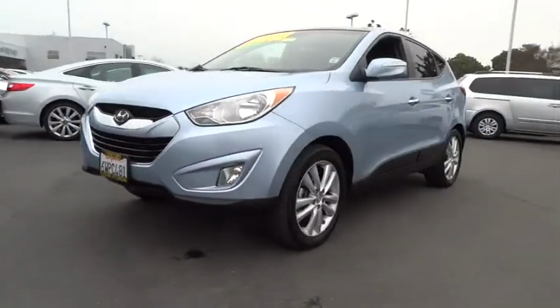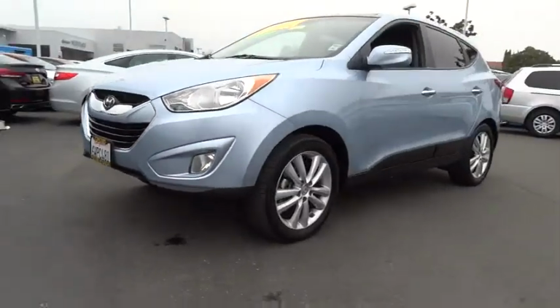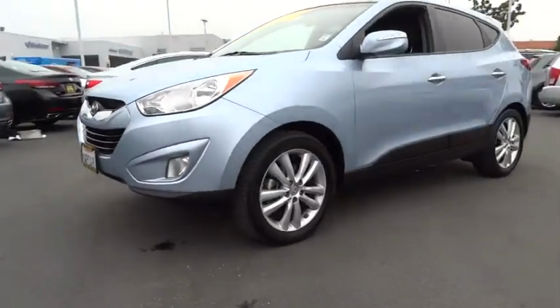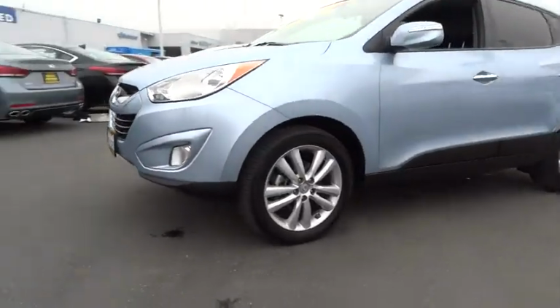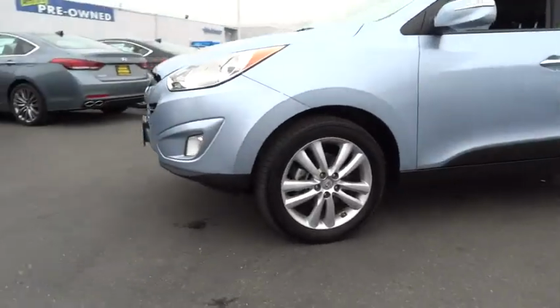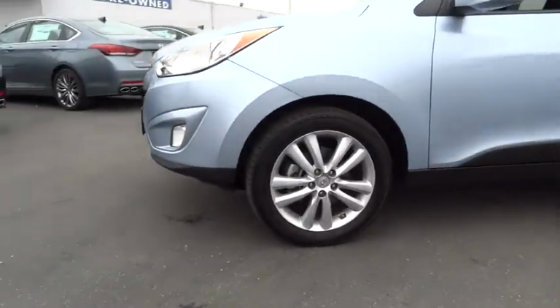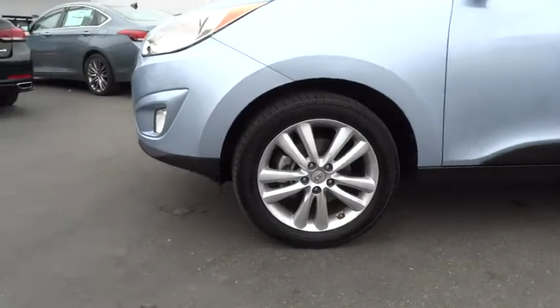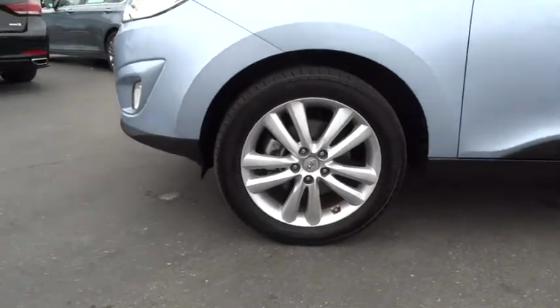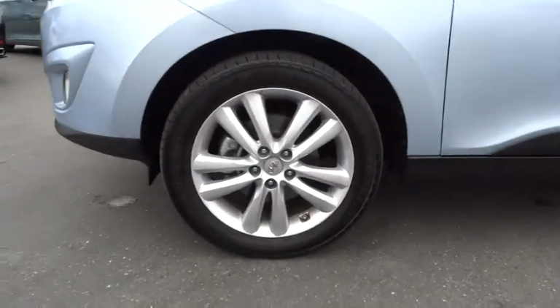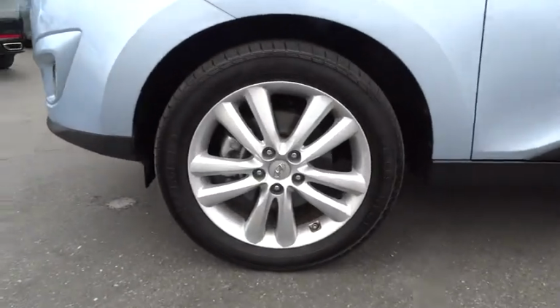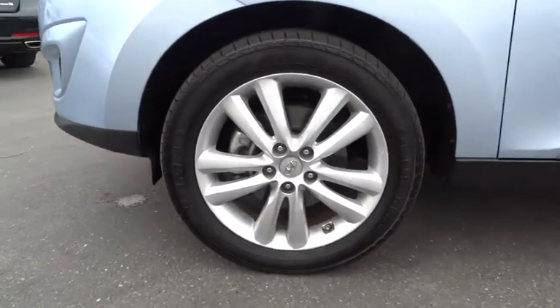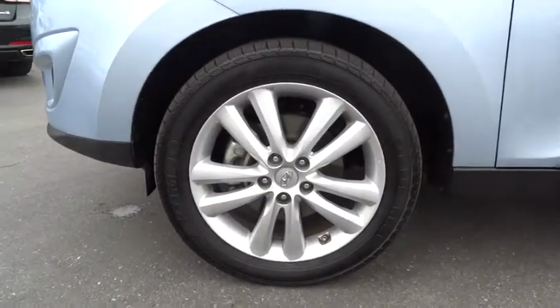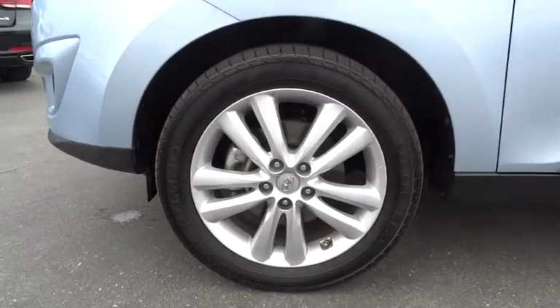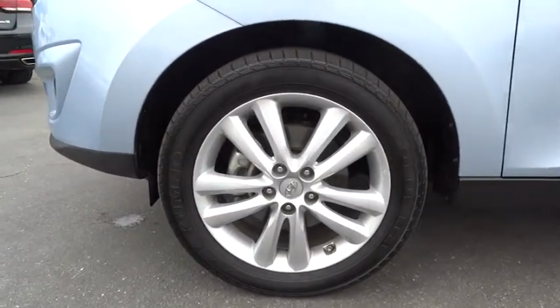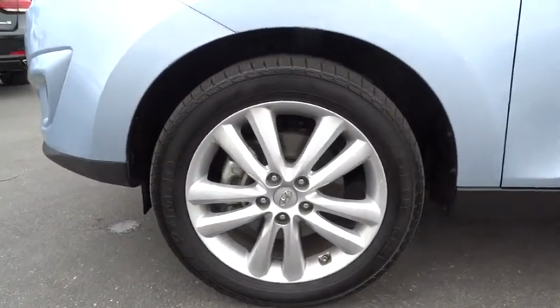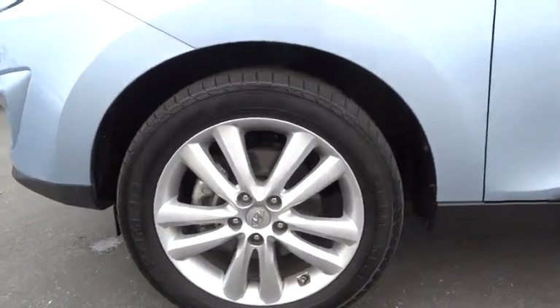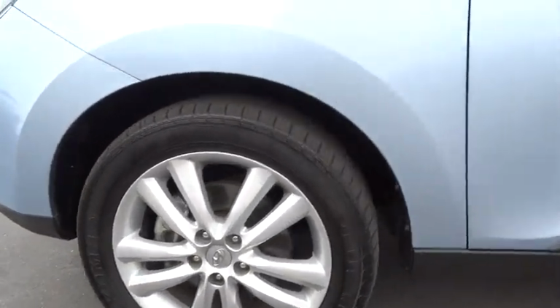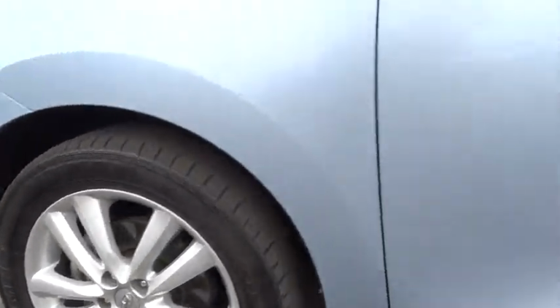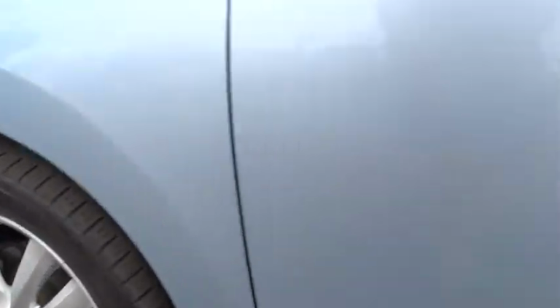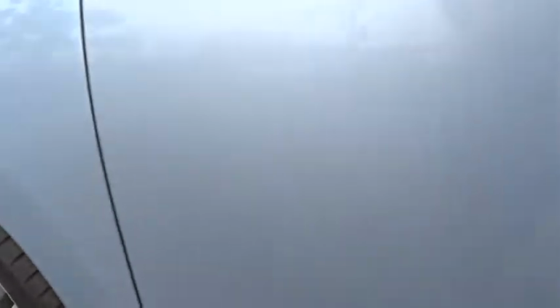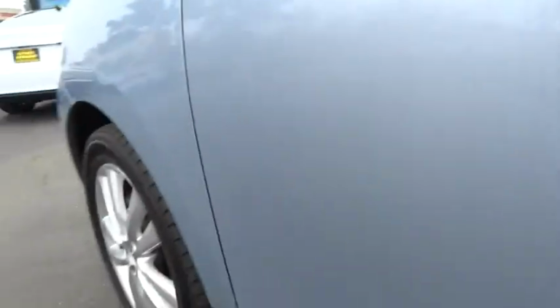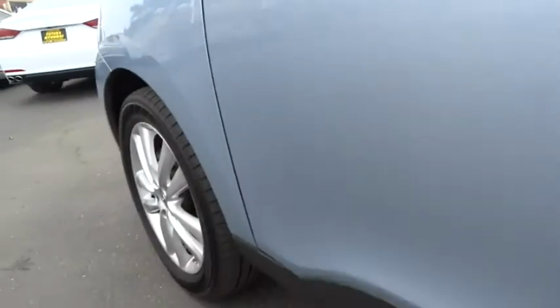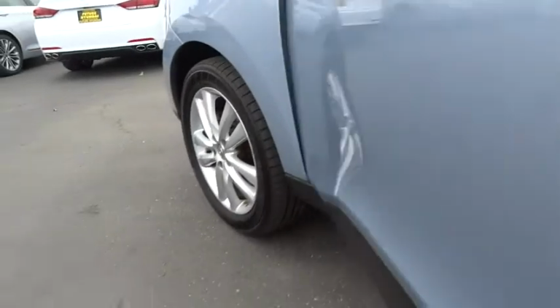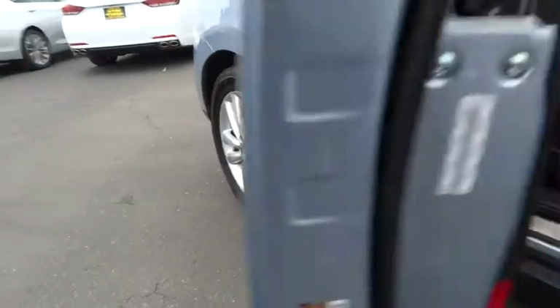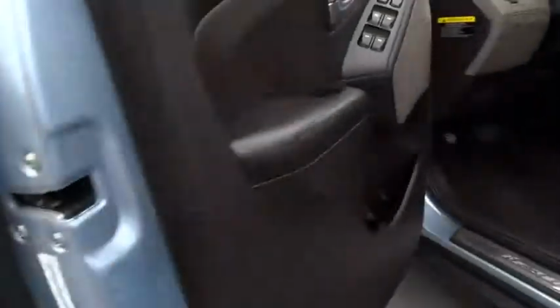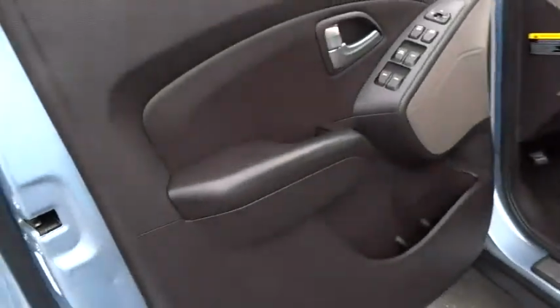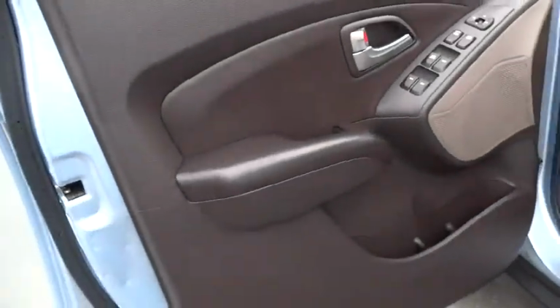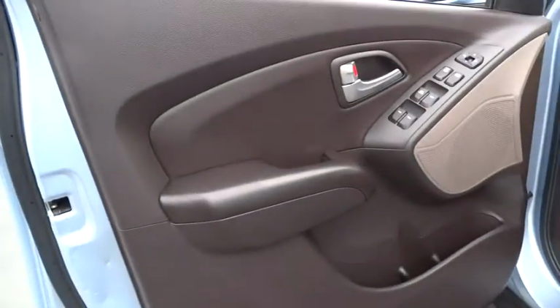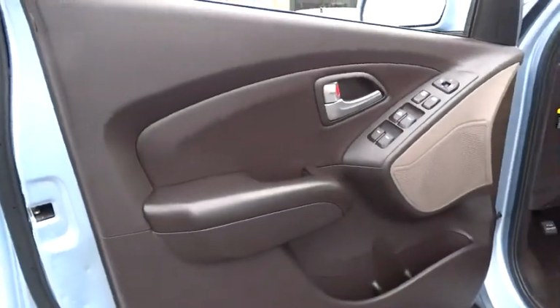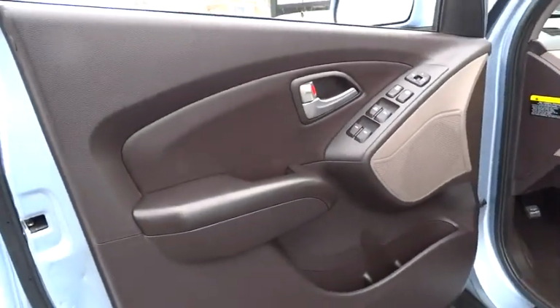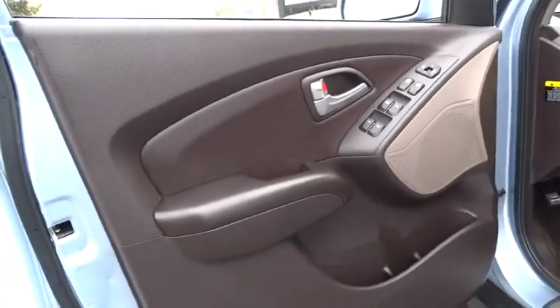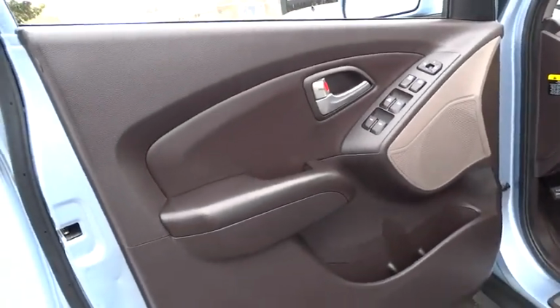Stability control, anti-lock braking system, steering wheel audio controls, traction control, air conditioning, driver airbag, adjustable steering wheel, power steering.